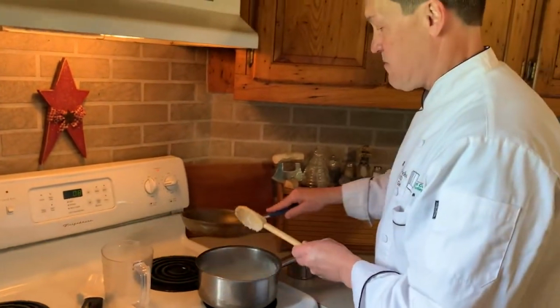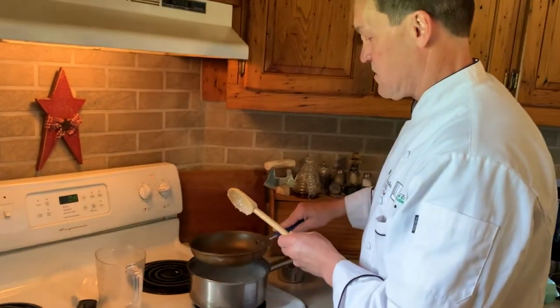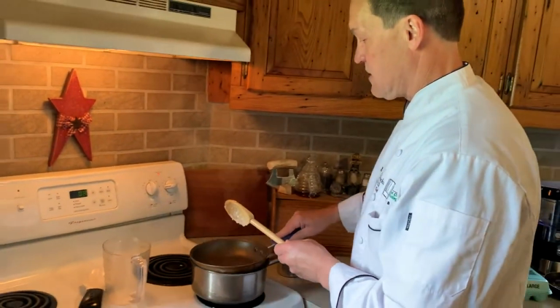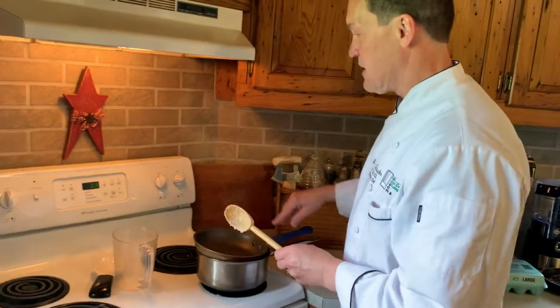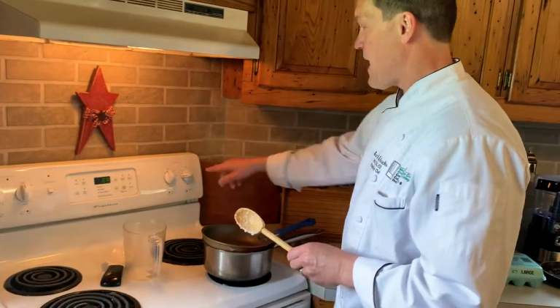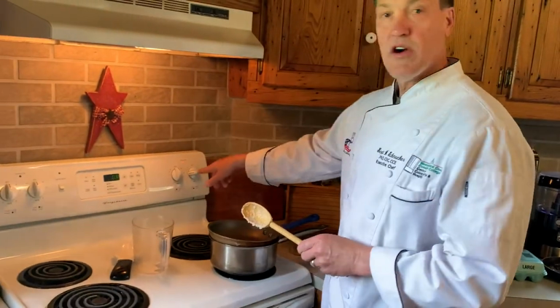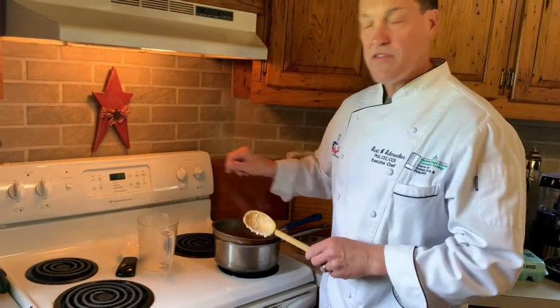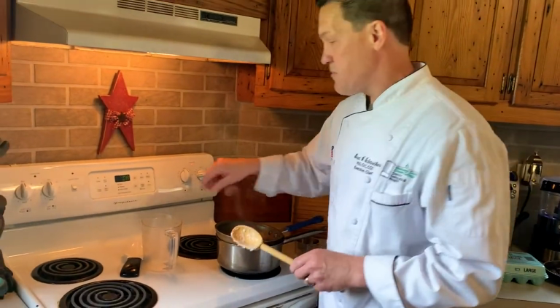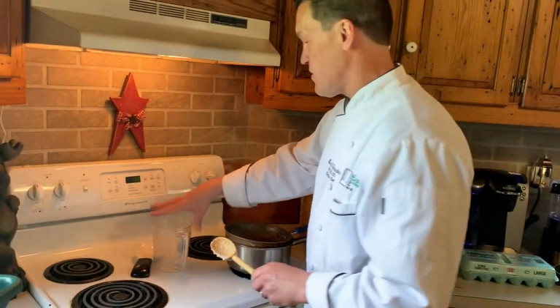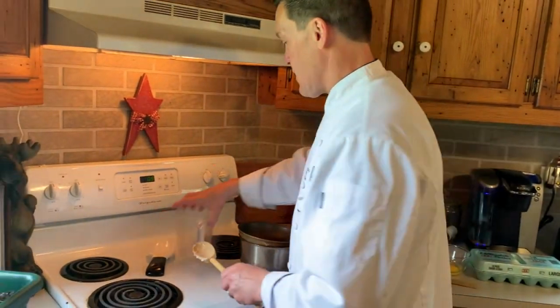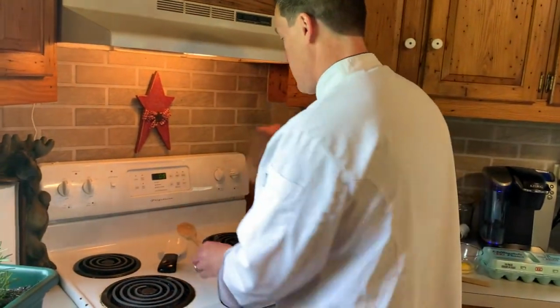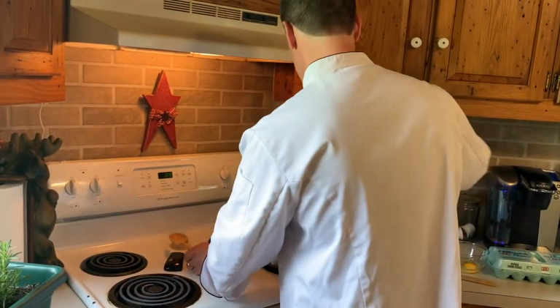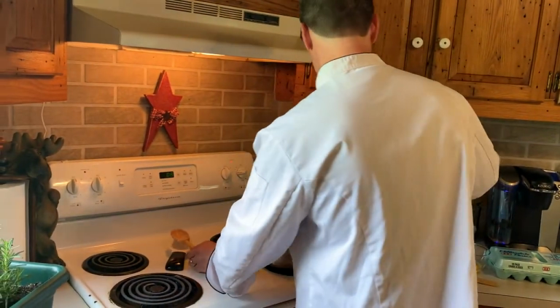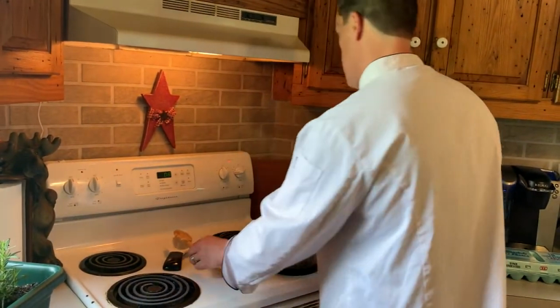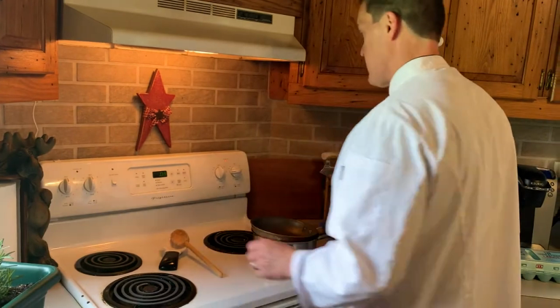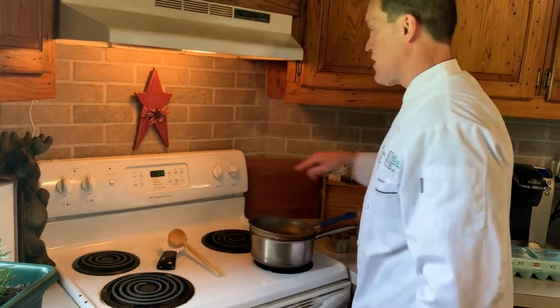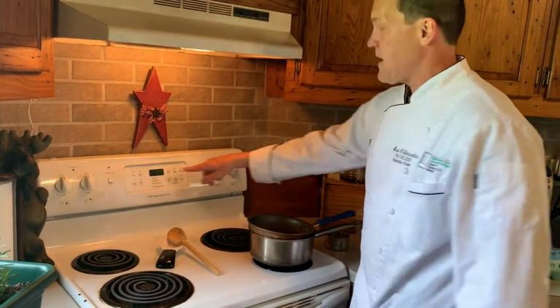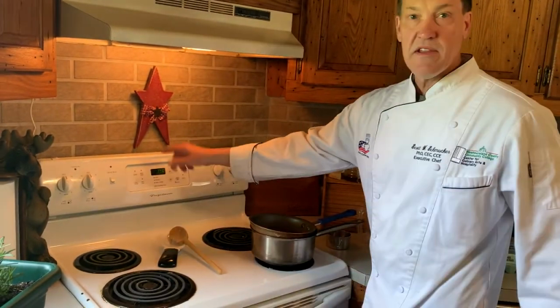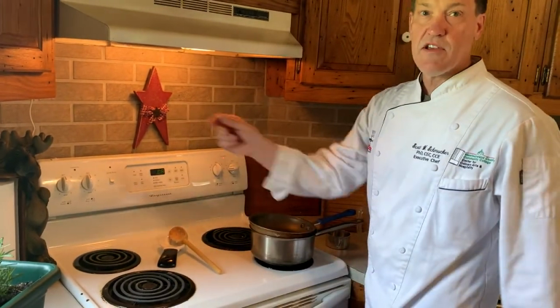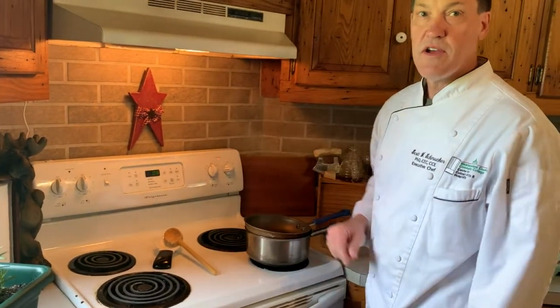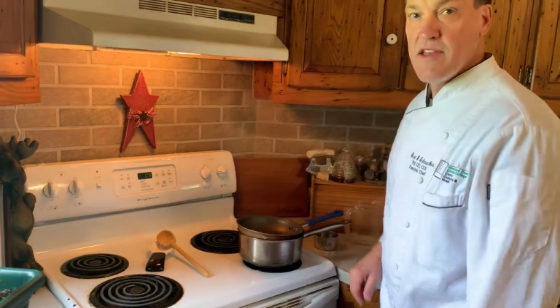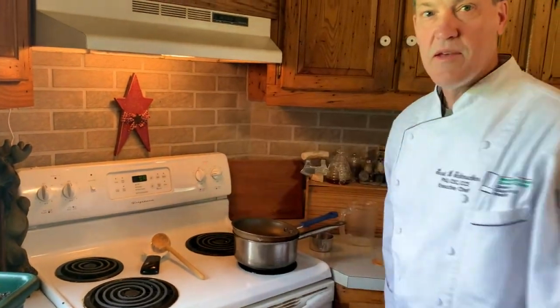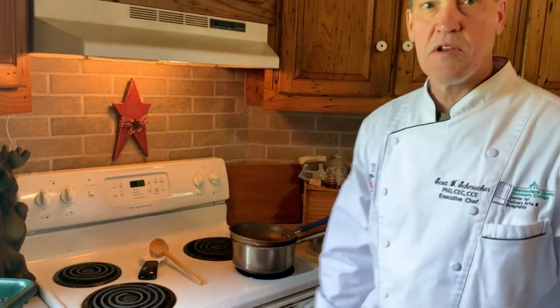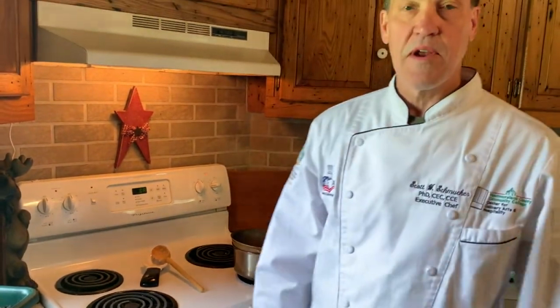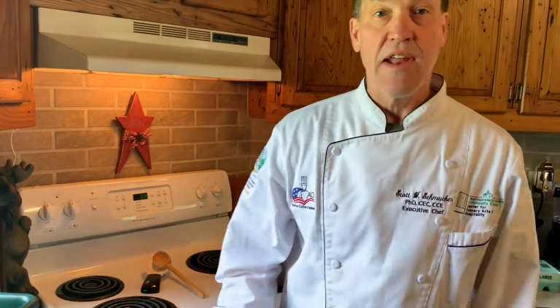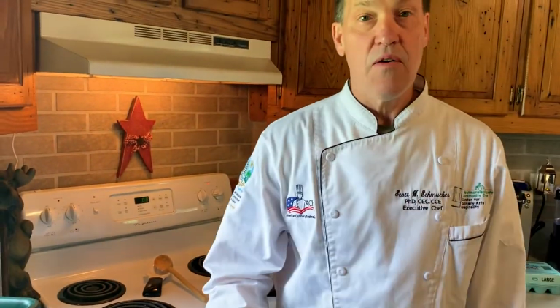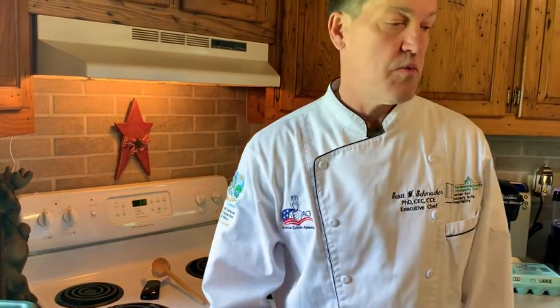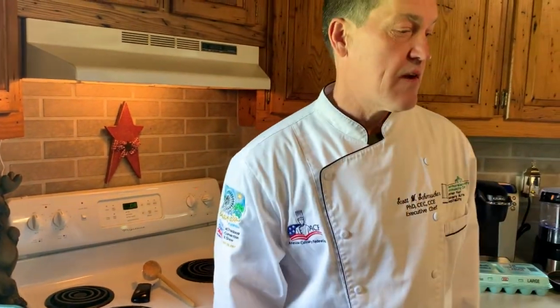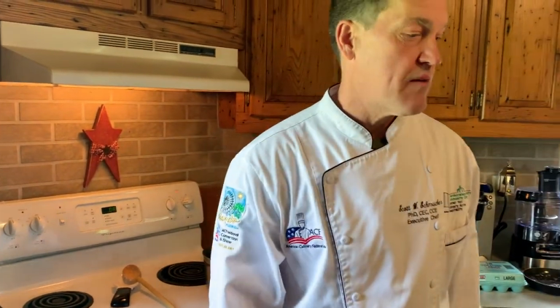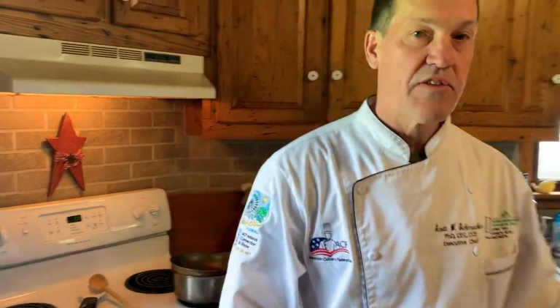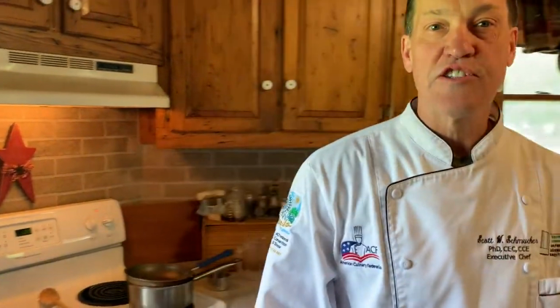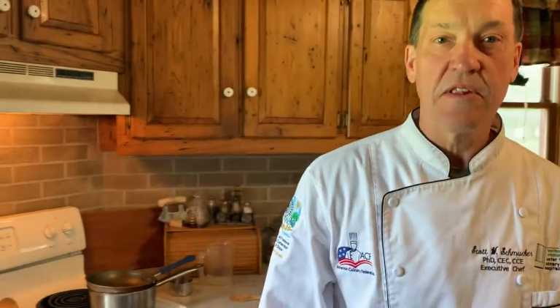Put the lid back on. We have the temperature on very low, and we're gonna cook it — it's got about eight minutes to go and then we're gonna be ready. So now we can get ready to make the French omelets.